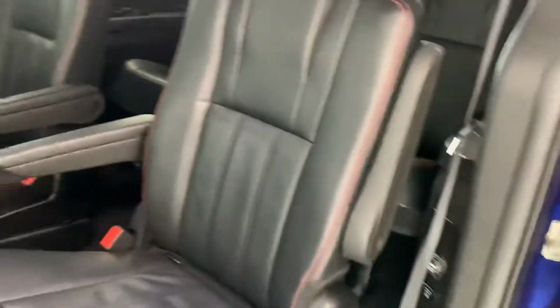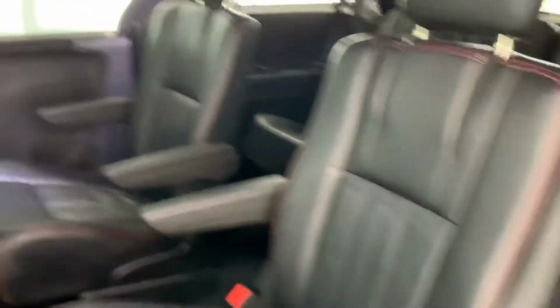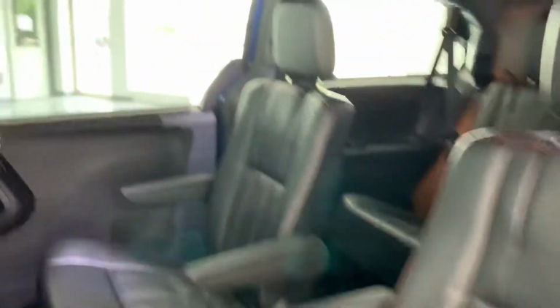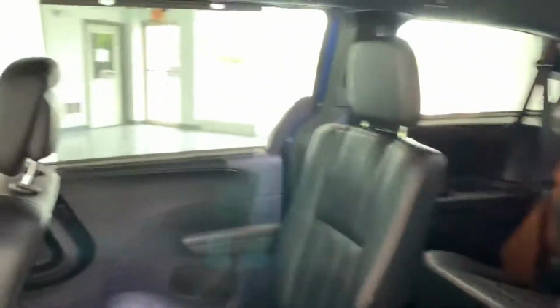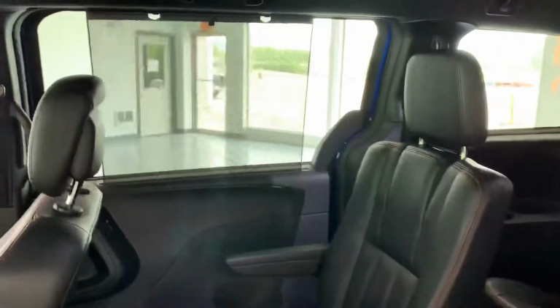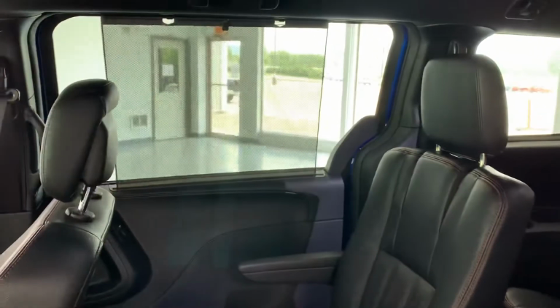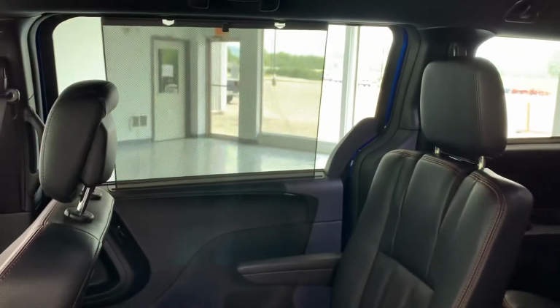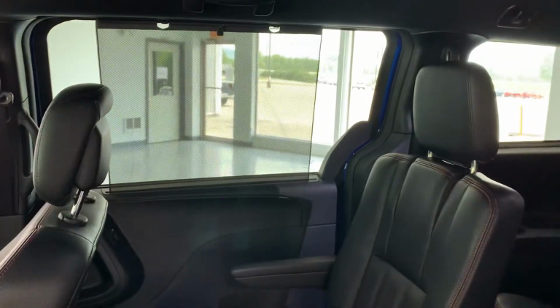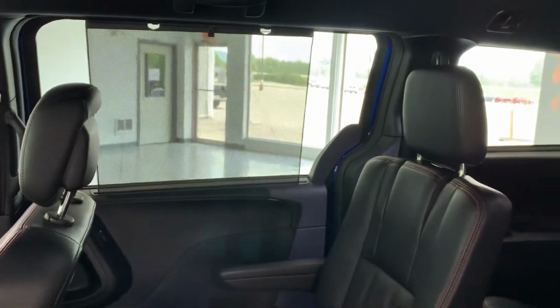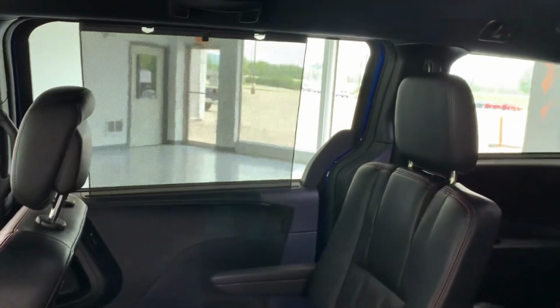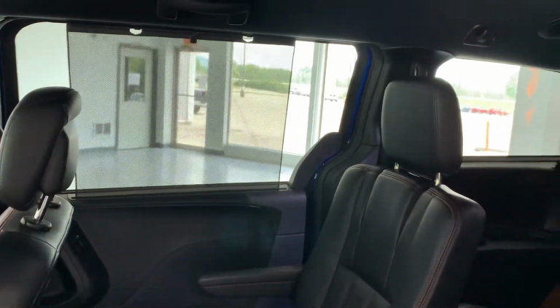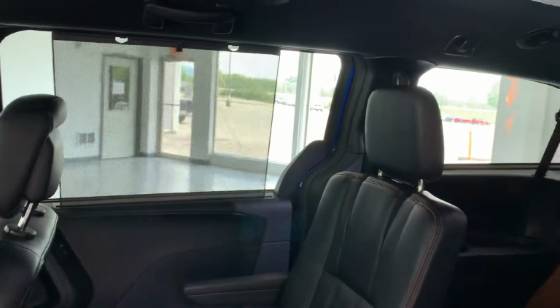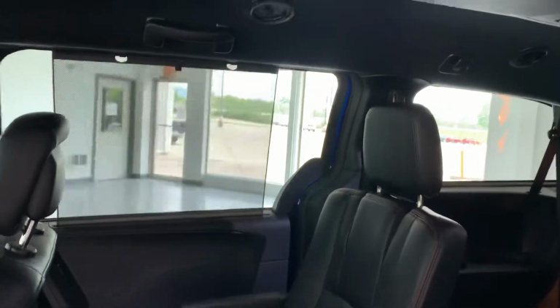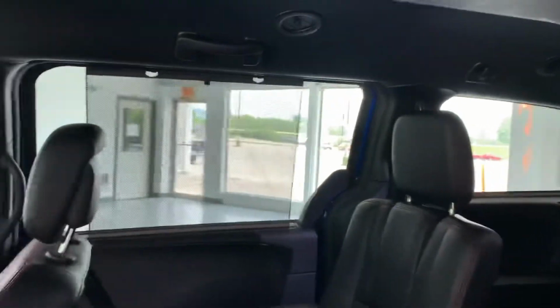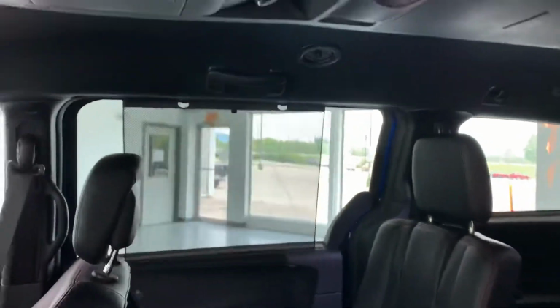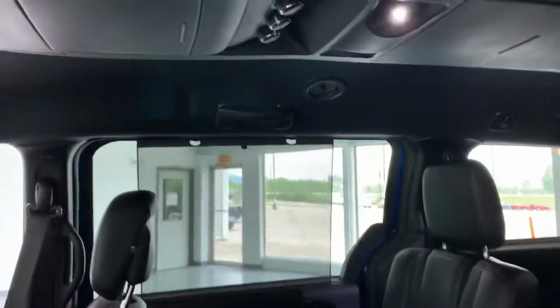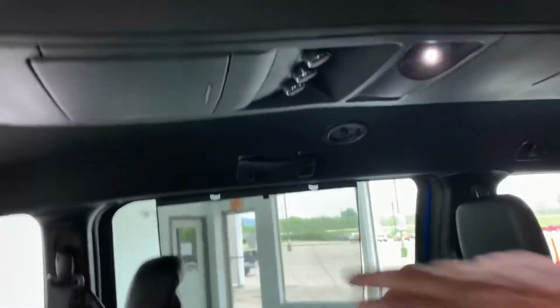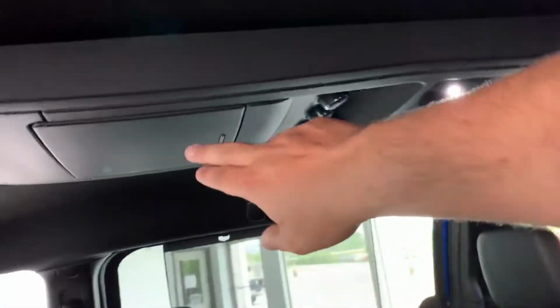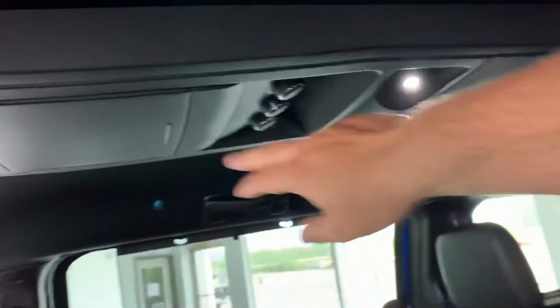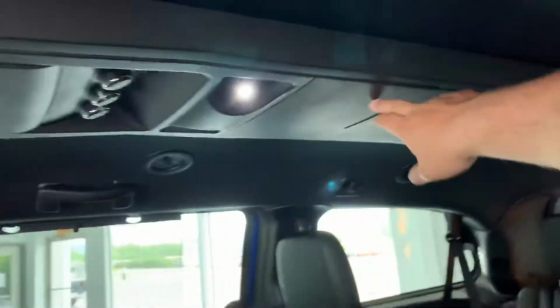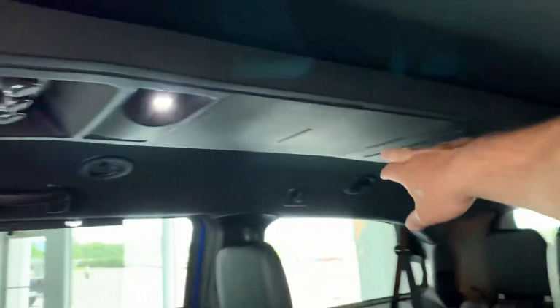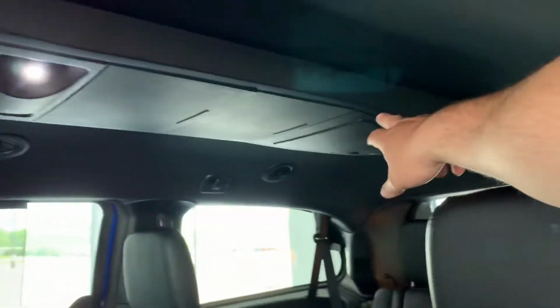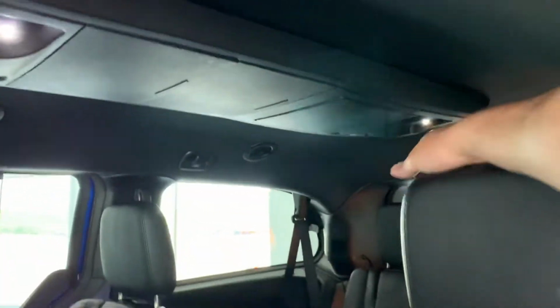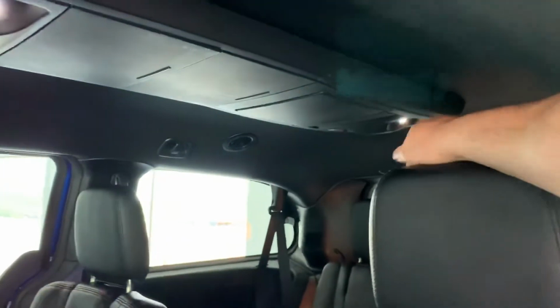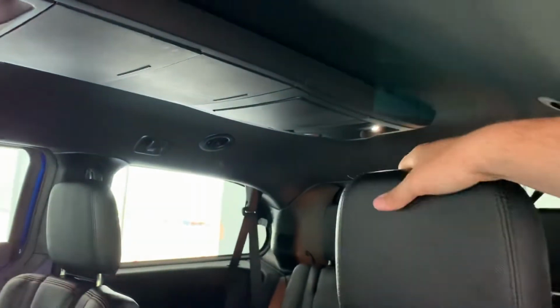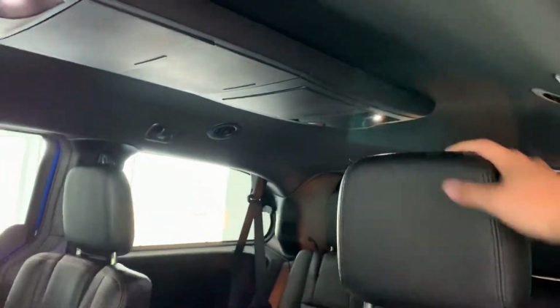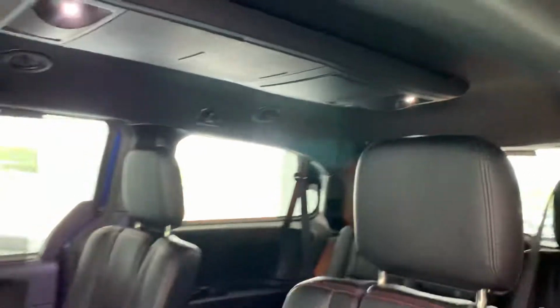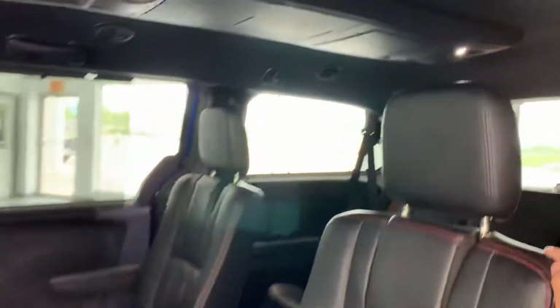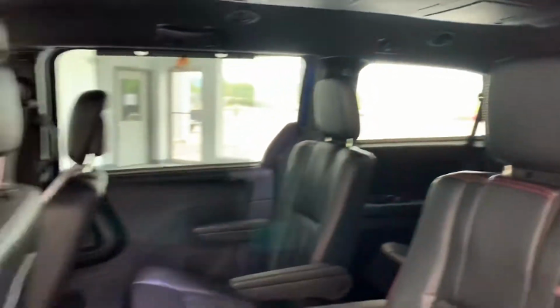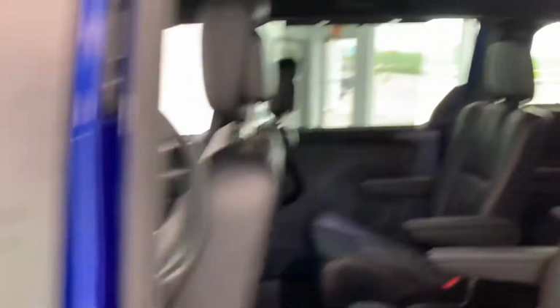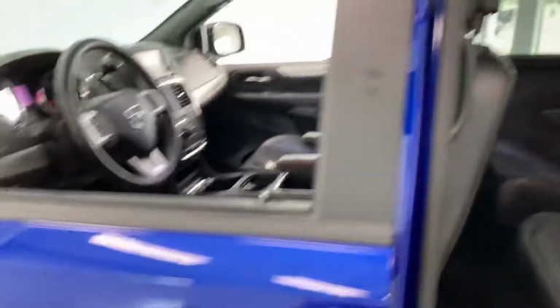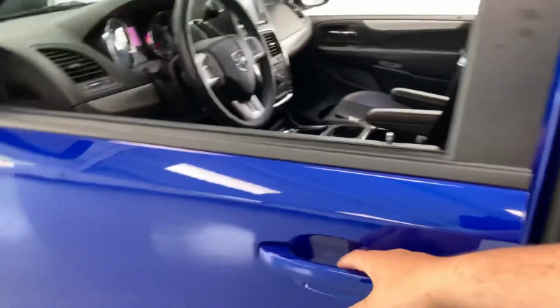Both windows have sunshades integrated into them on the inside, and there's tons of storage up above. All these compartments pop open and are integrated ceiling storage for your rear passengers.